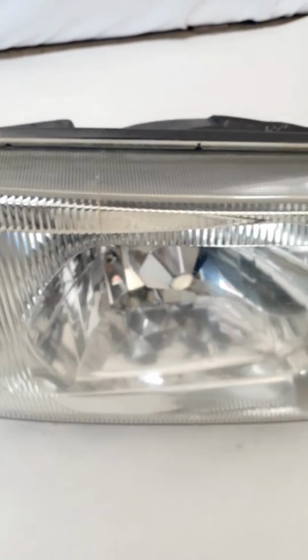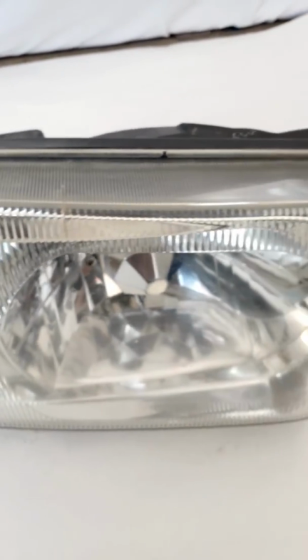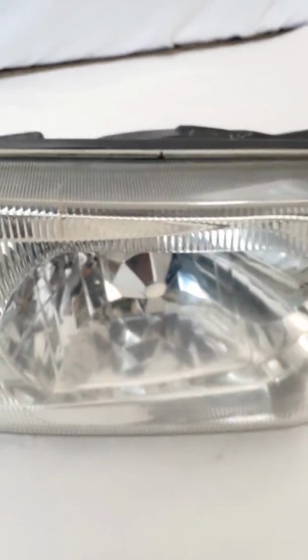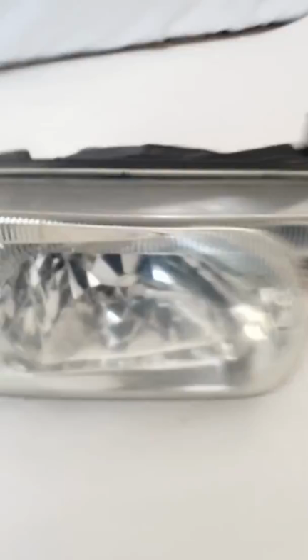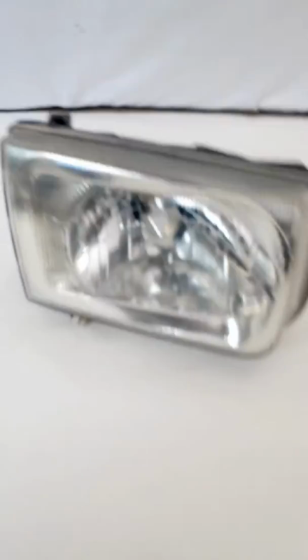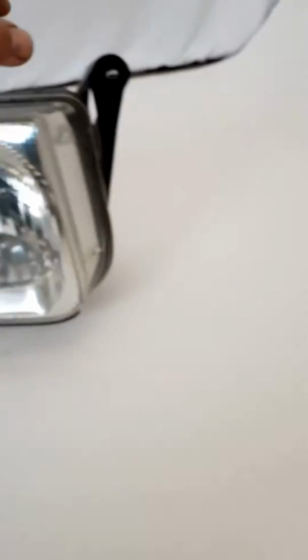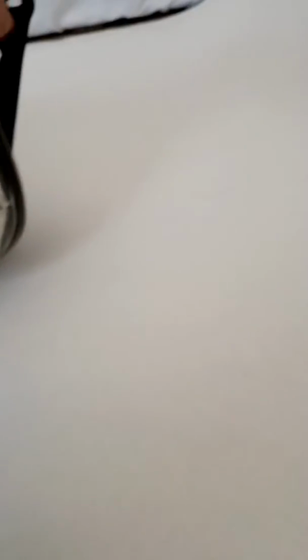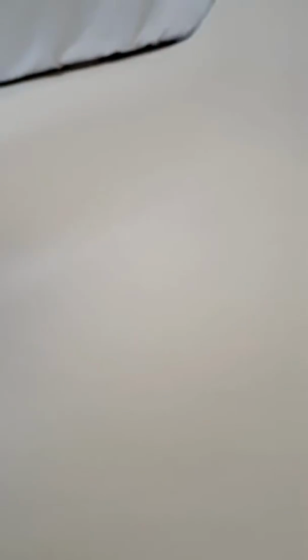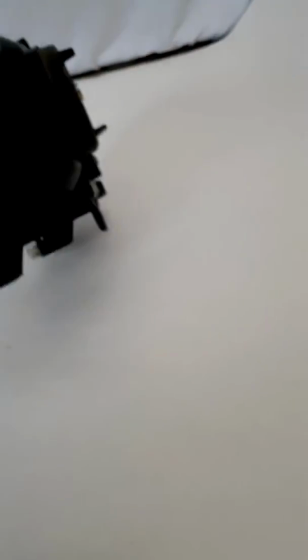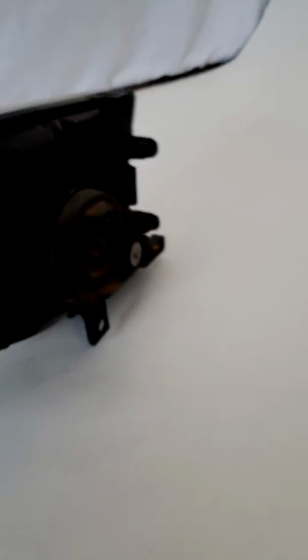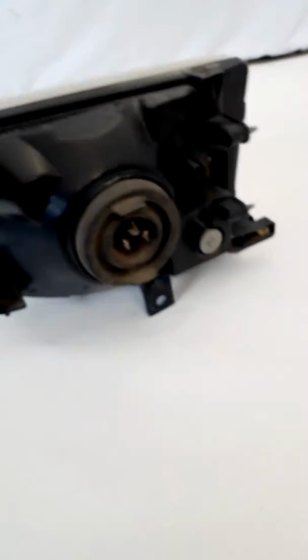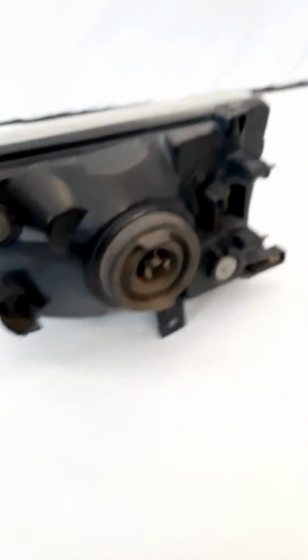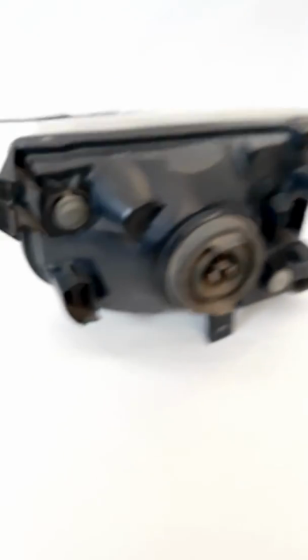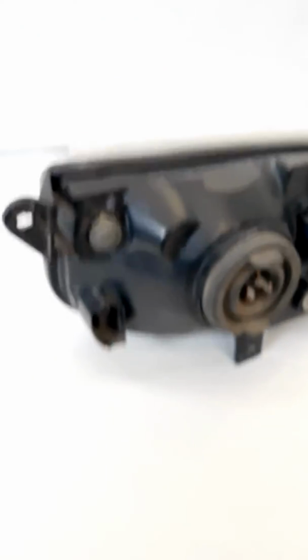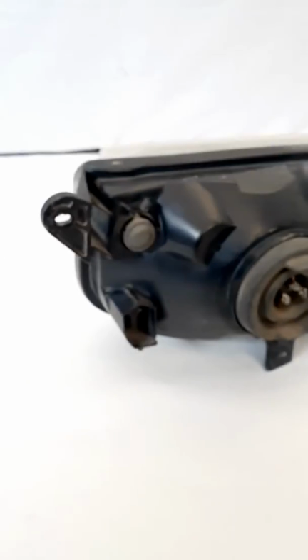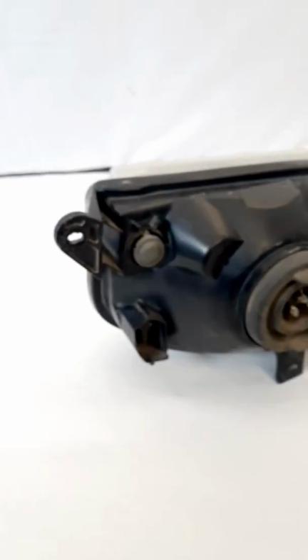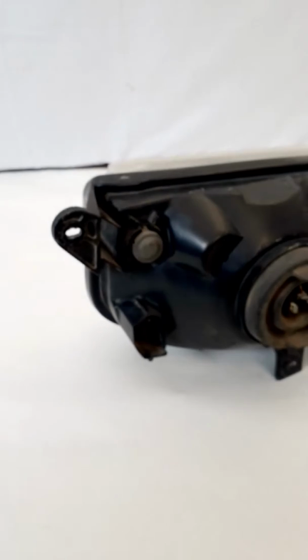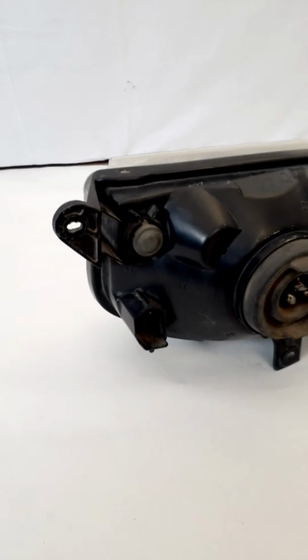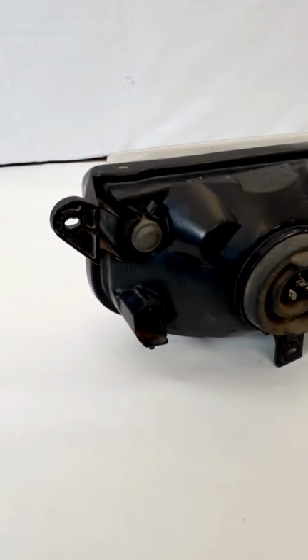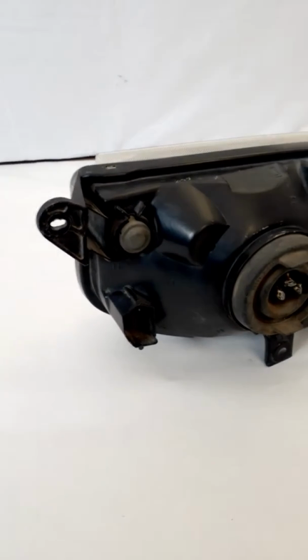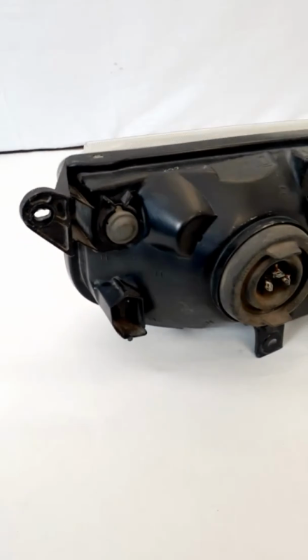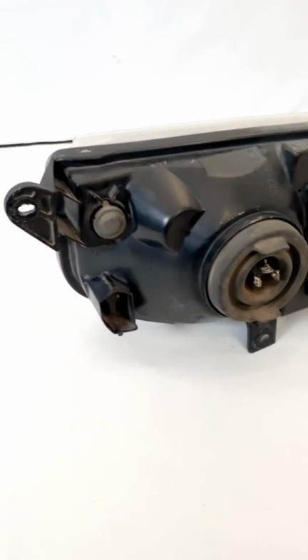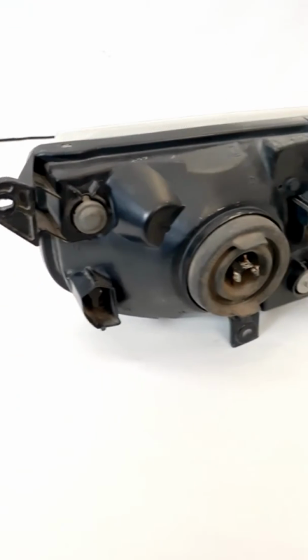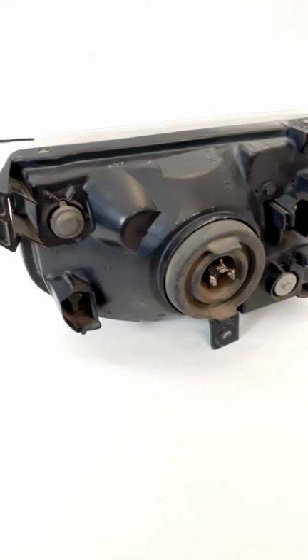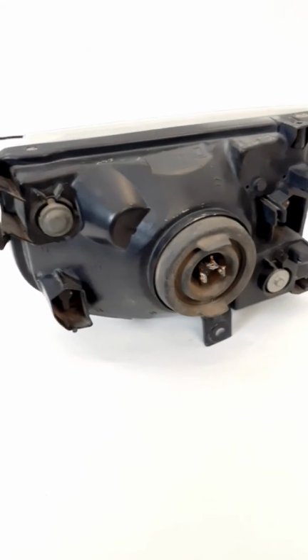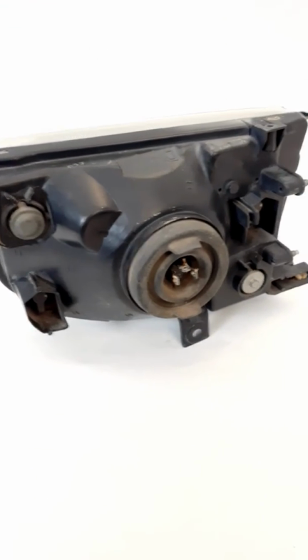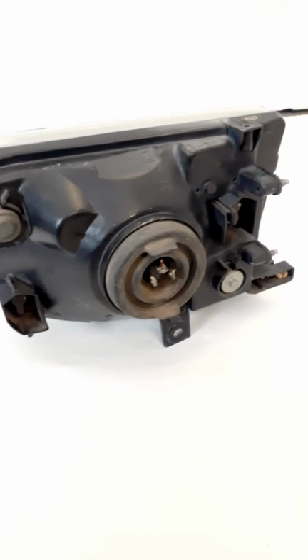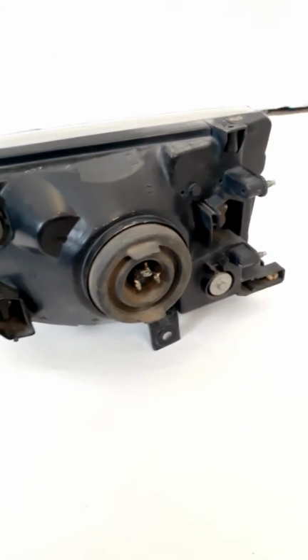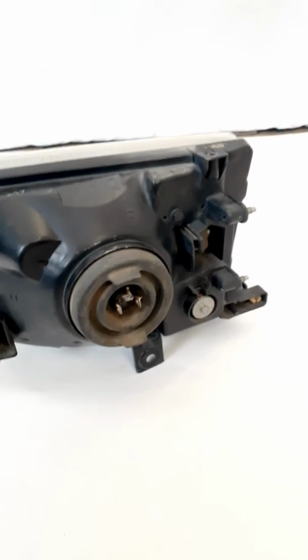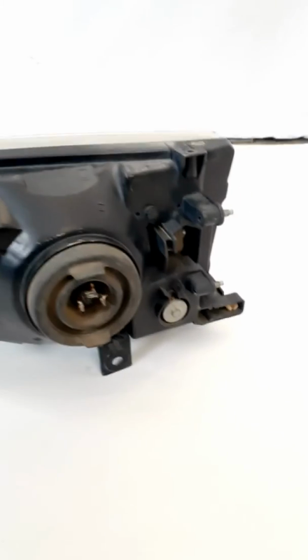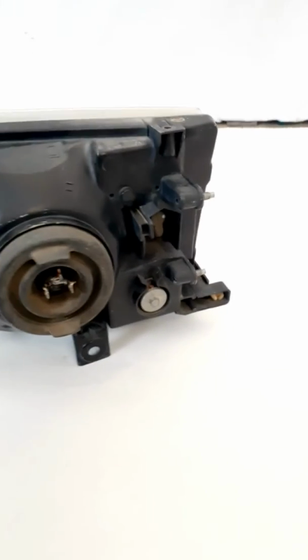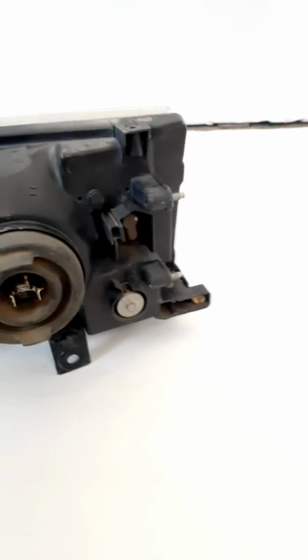Those are the only issues with the lens. Let's look at the housing. You can see all of the mounting tabs are in place and look good. The housing itself is also in good condition.